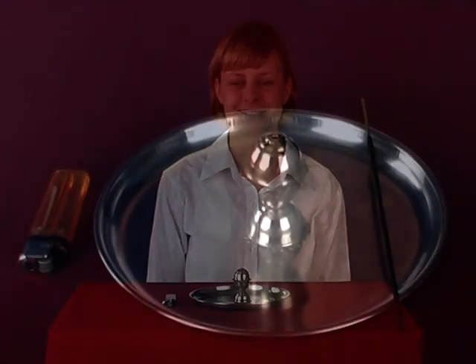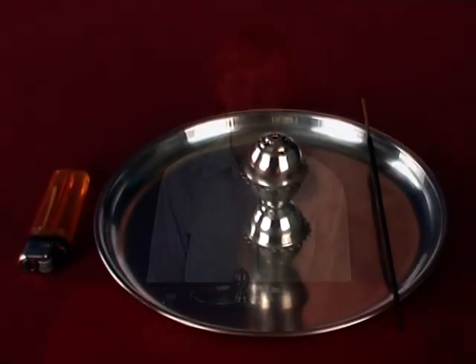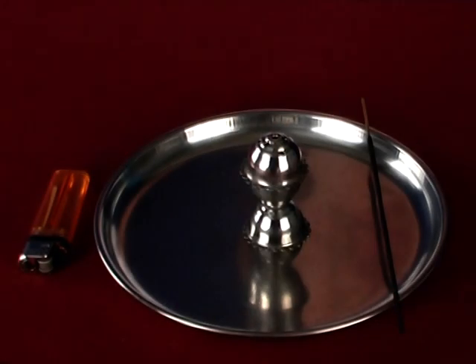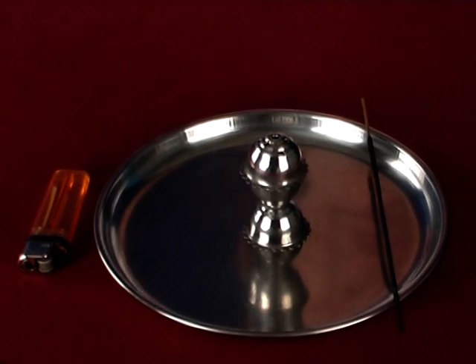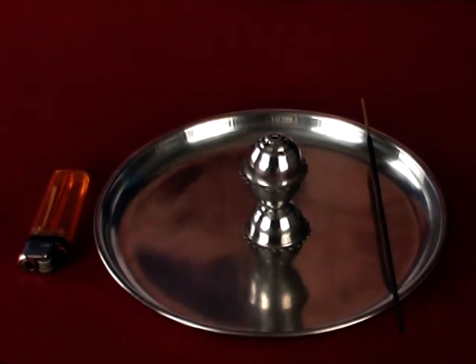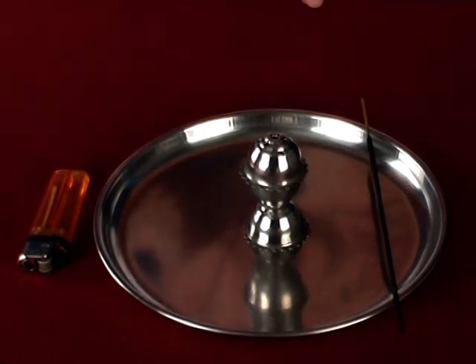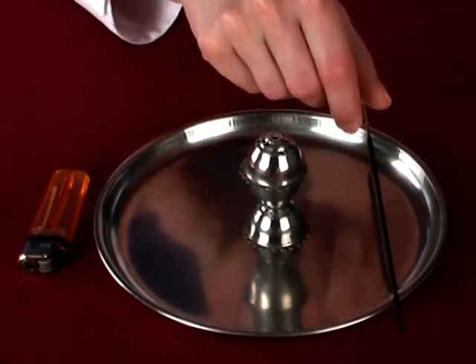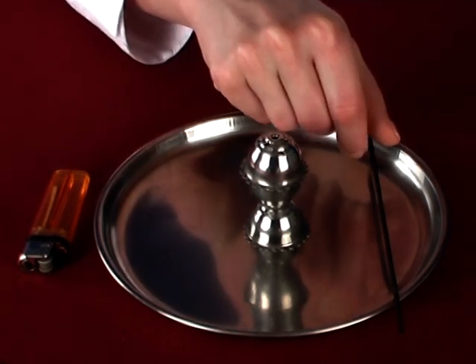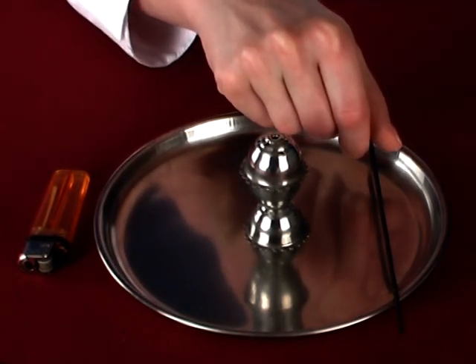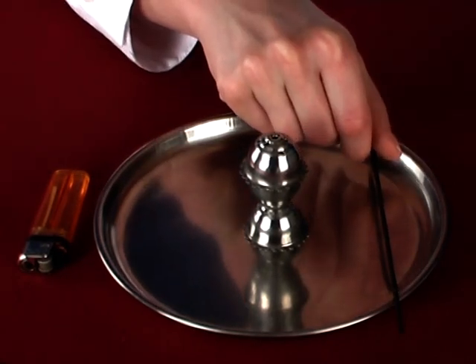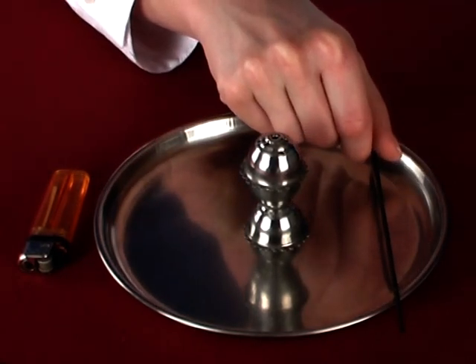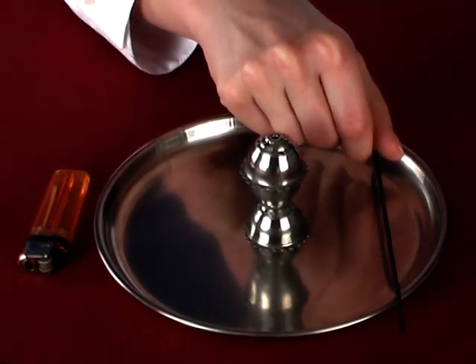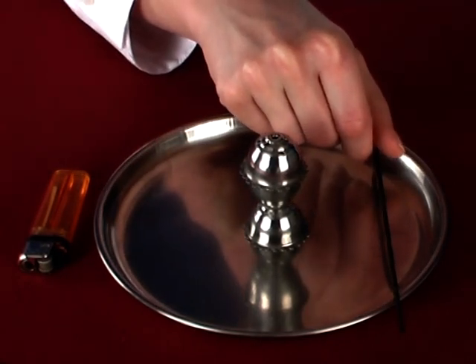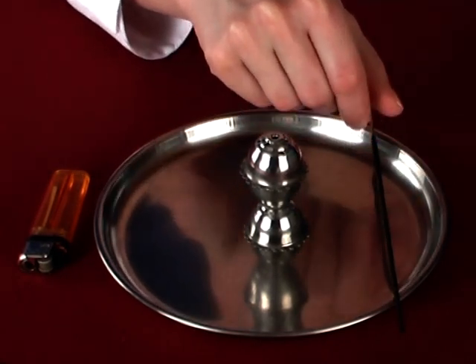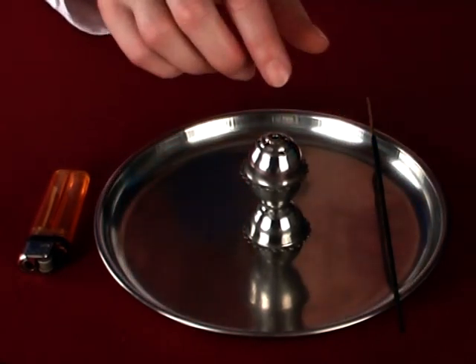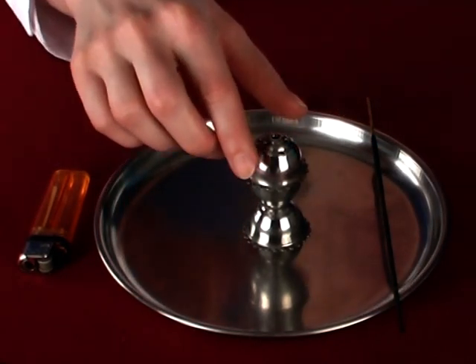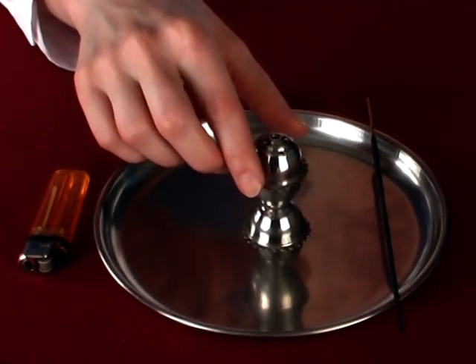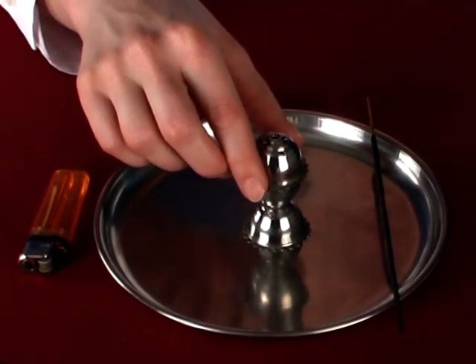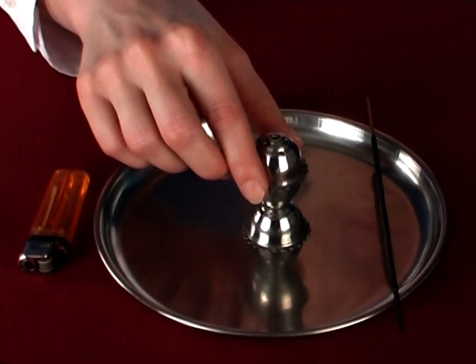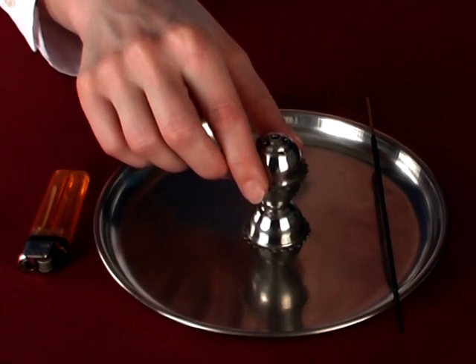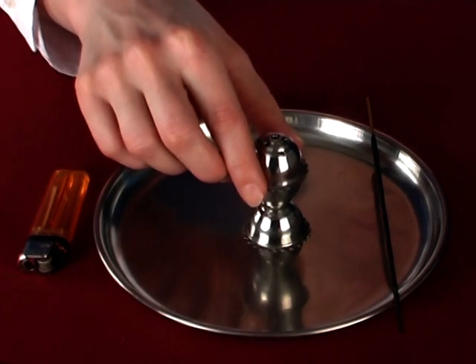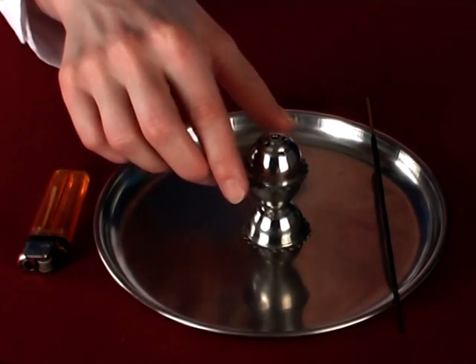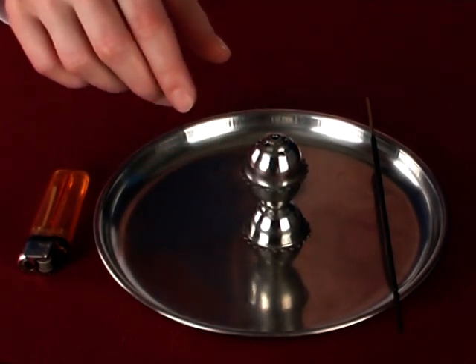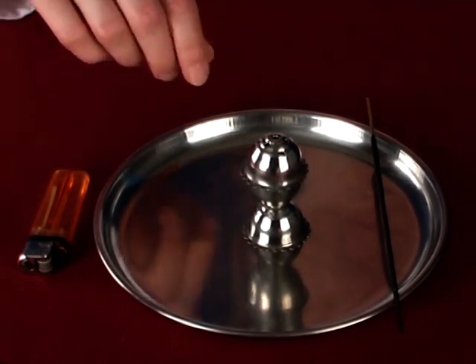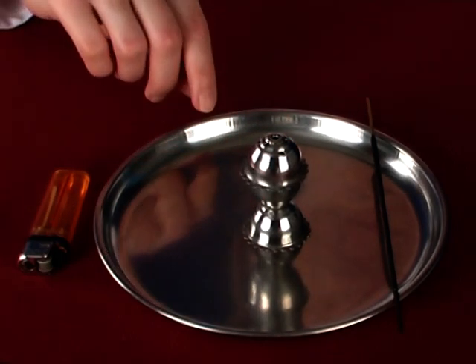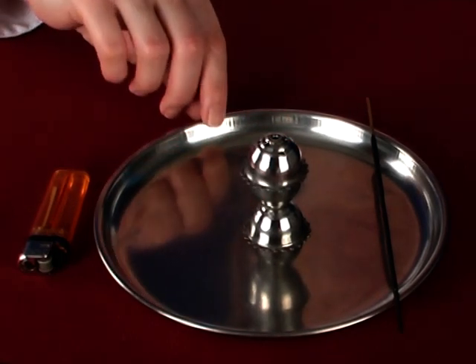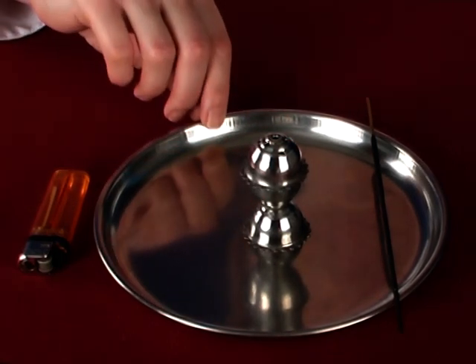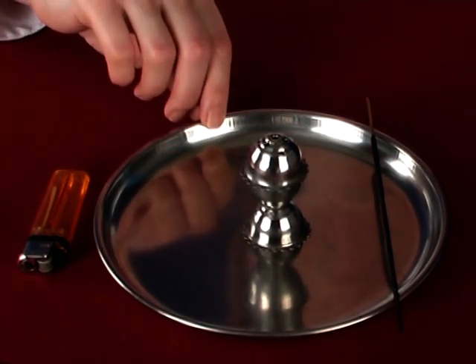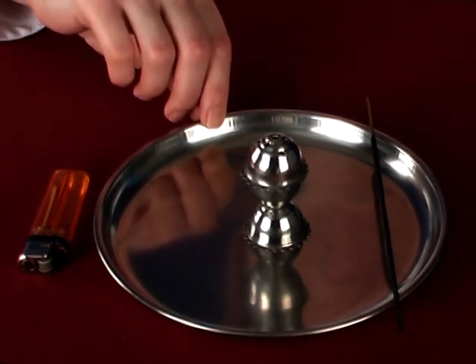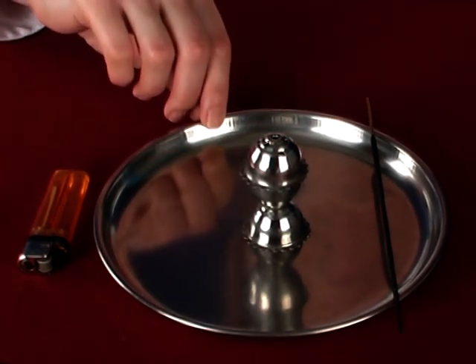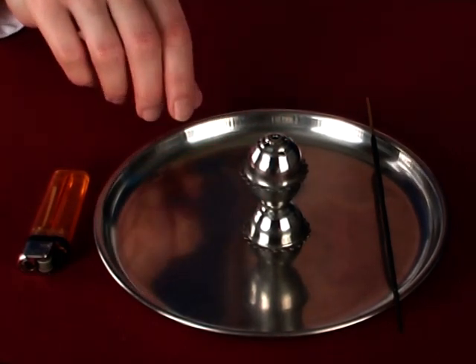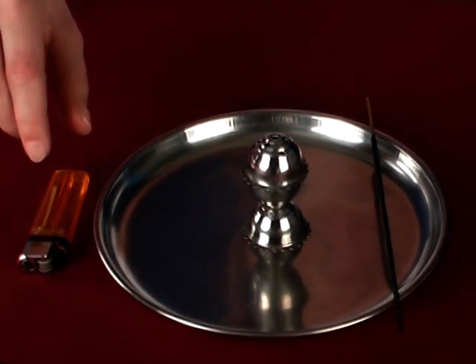You will require an incense stick, an incense stick holder, a plate to collect the ash, and a lighter.